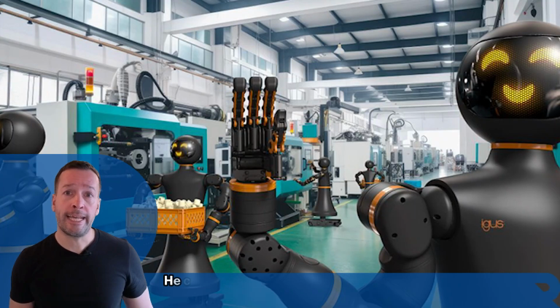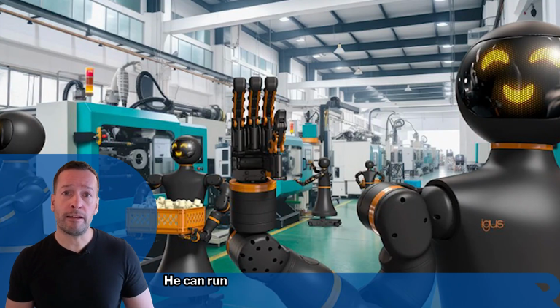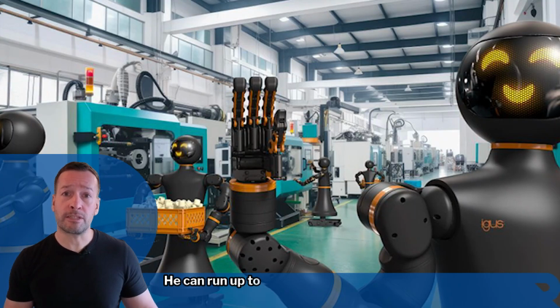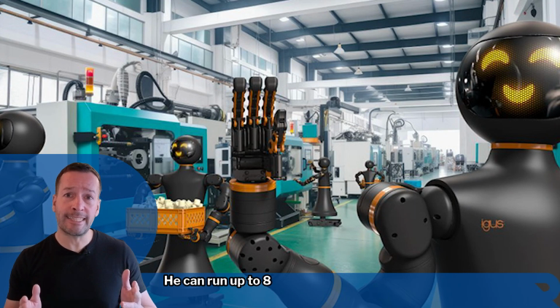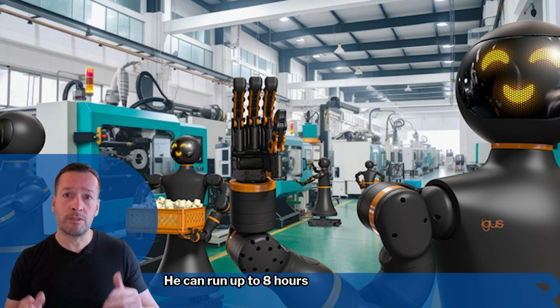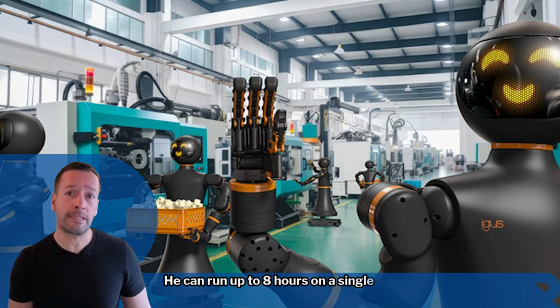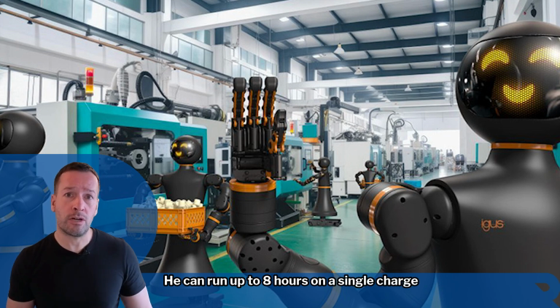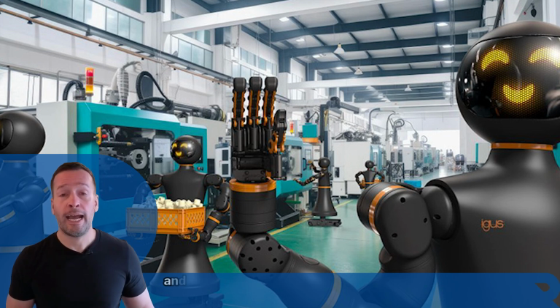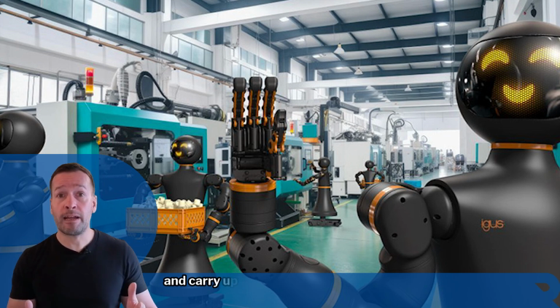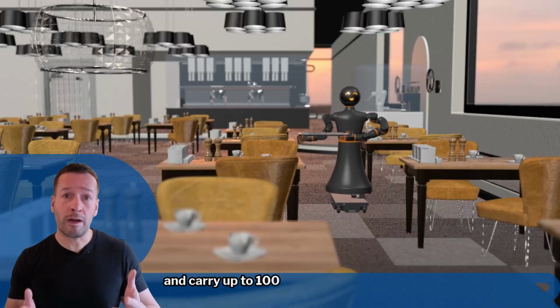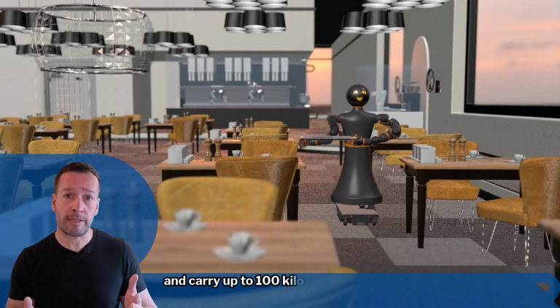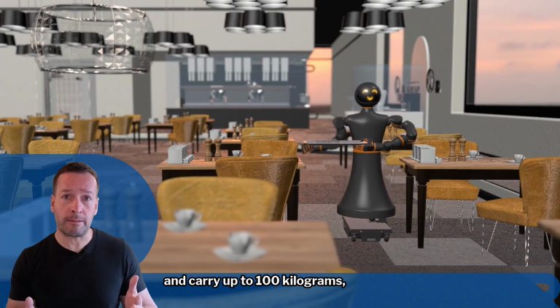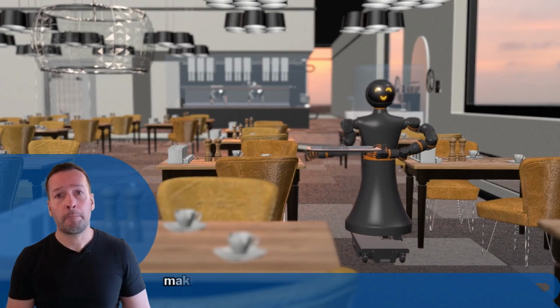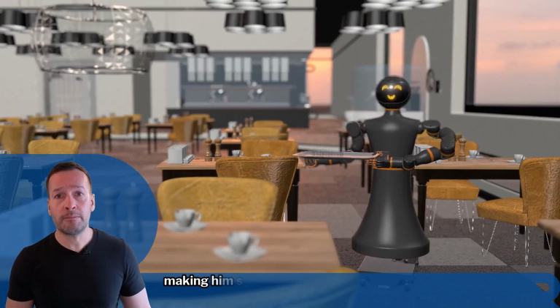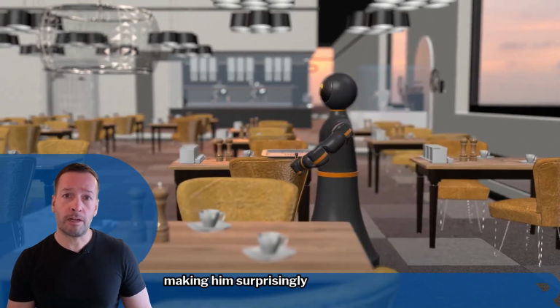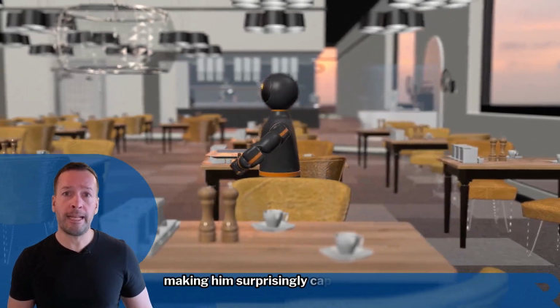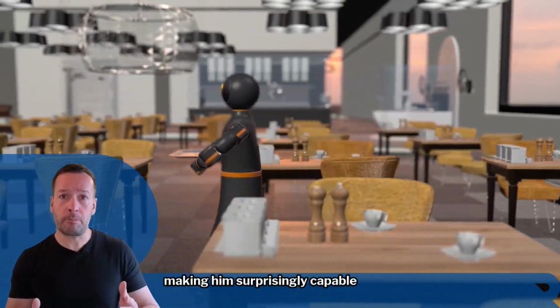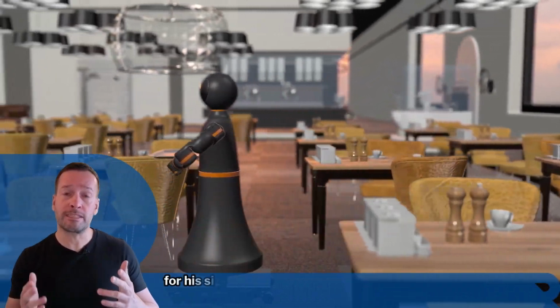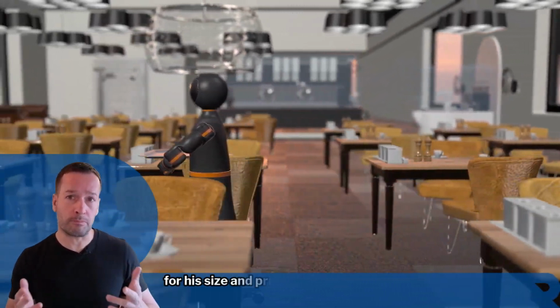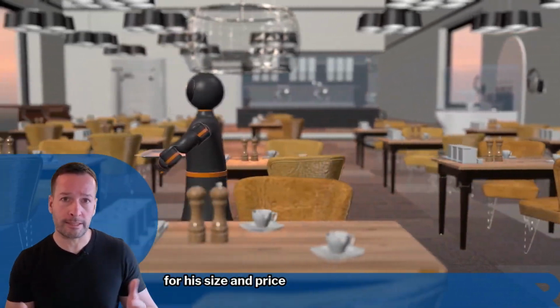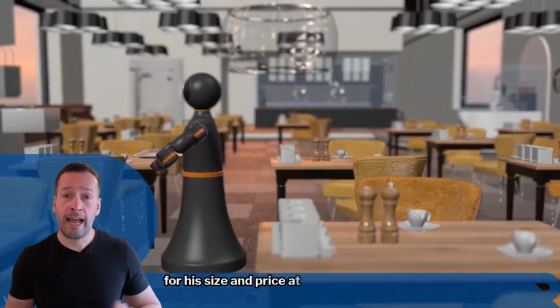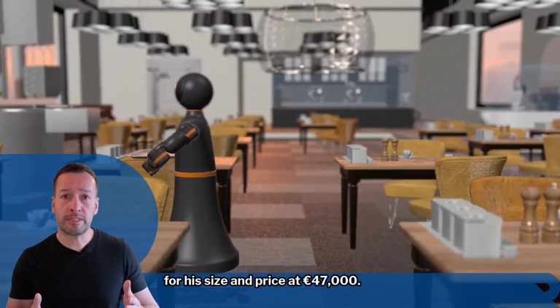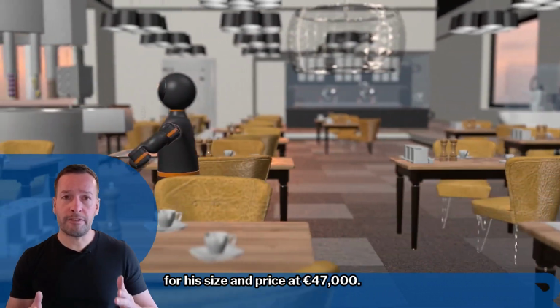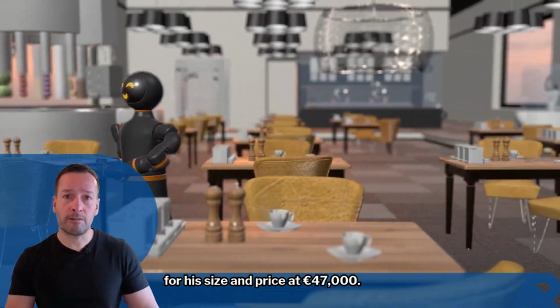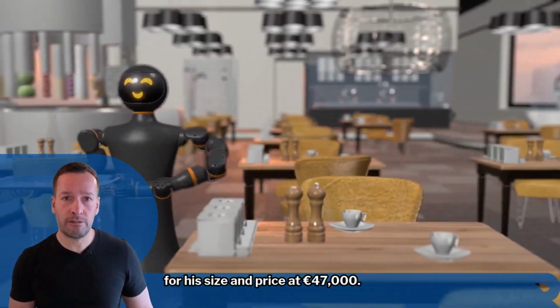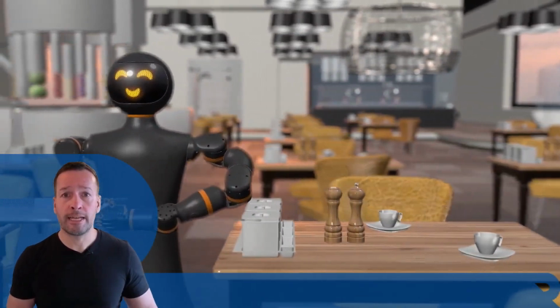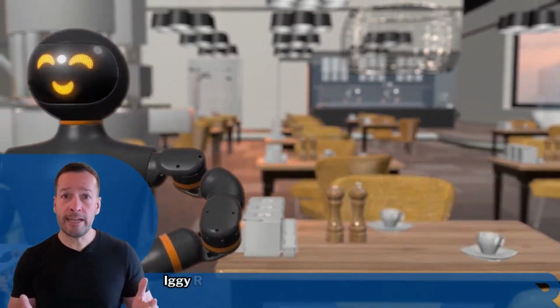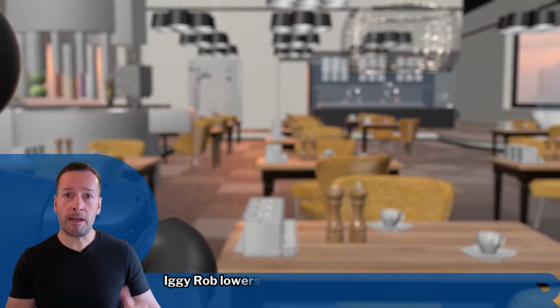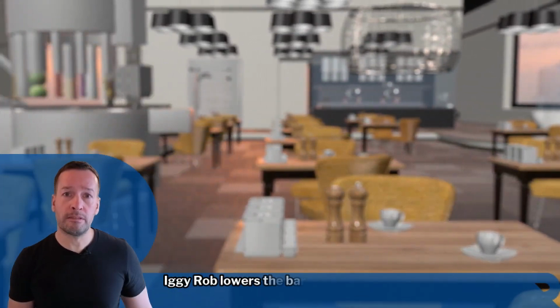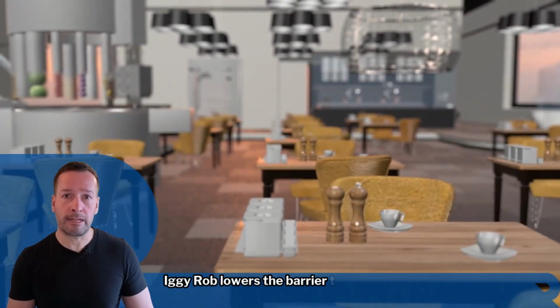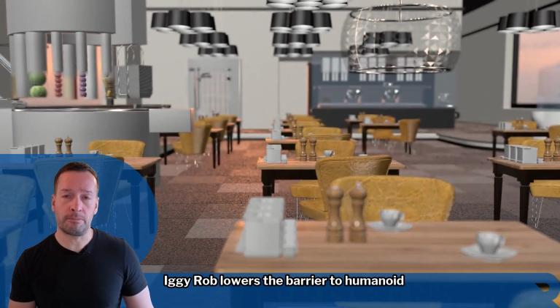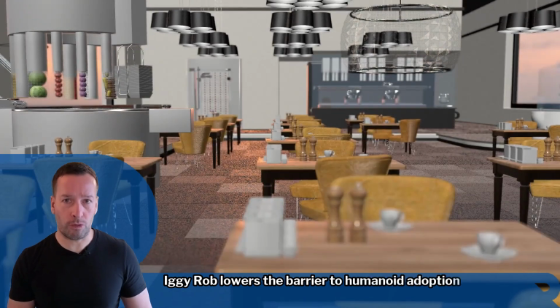He can run up to 8 hours on a single charge and carry up to 100kg, making him surprisingly capable for his size and price. At 47,000 euros, Iggy Rob lowers the barrier to humanoid adoption.